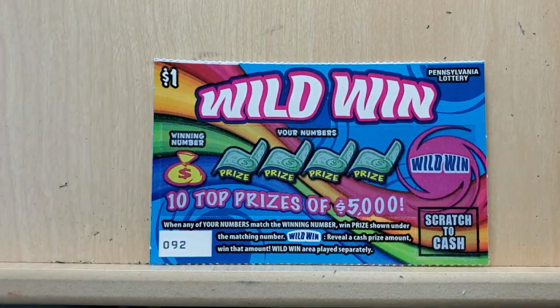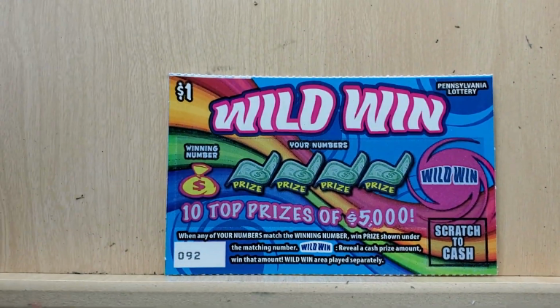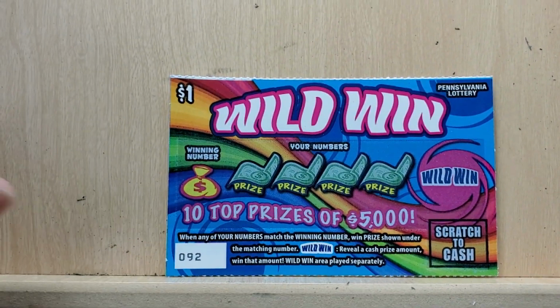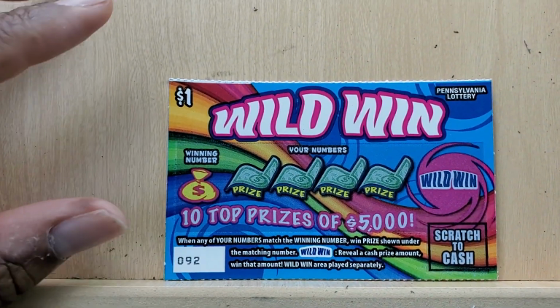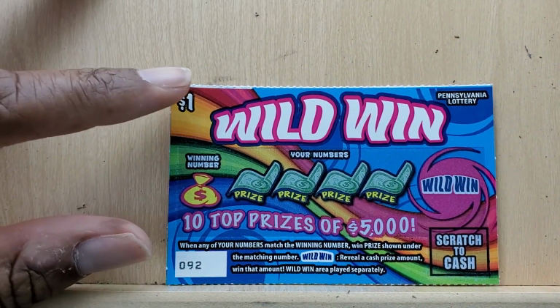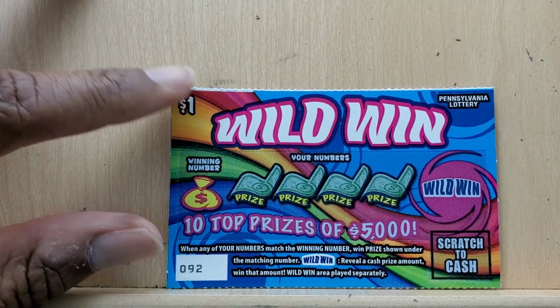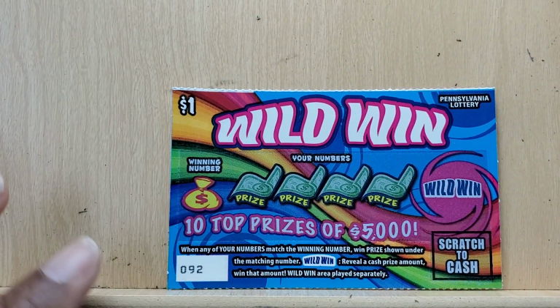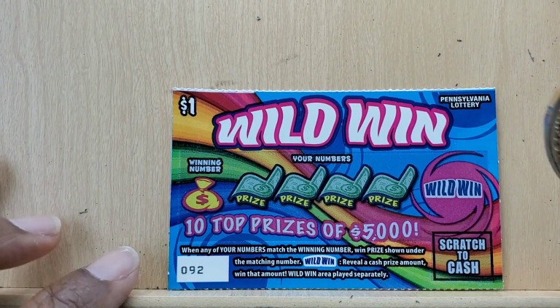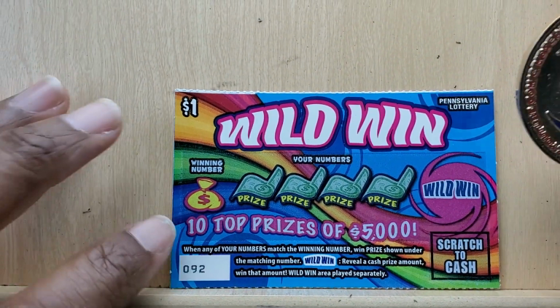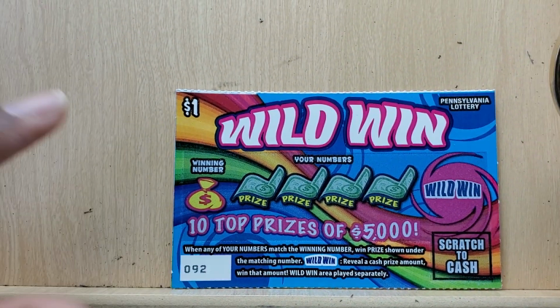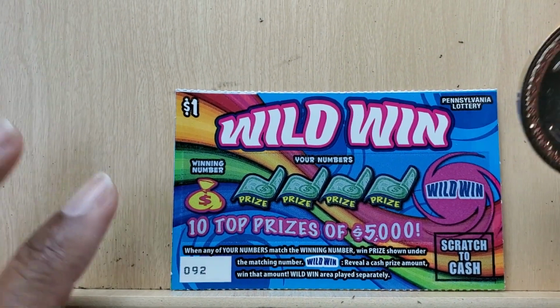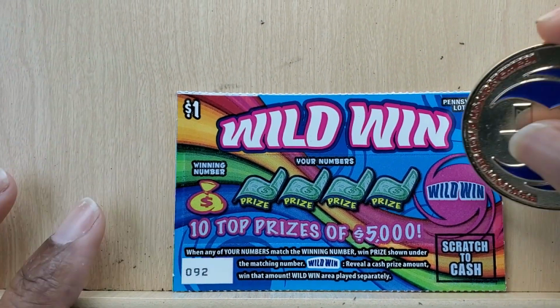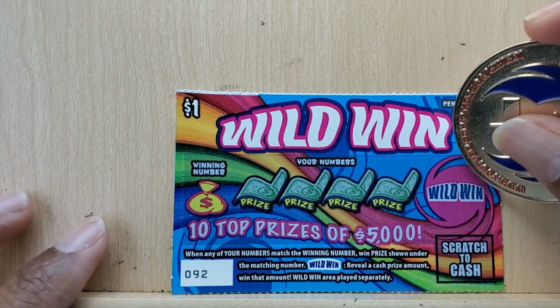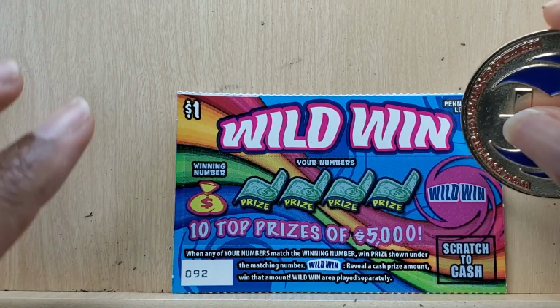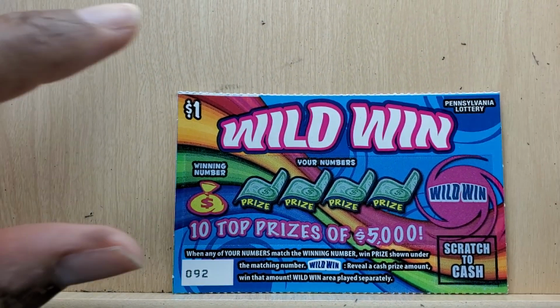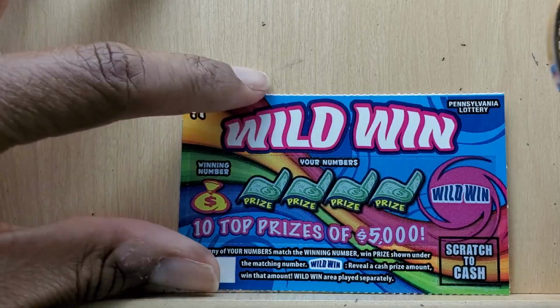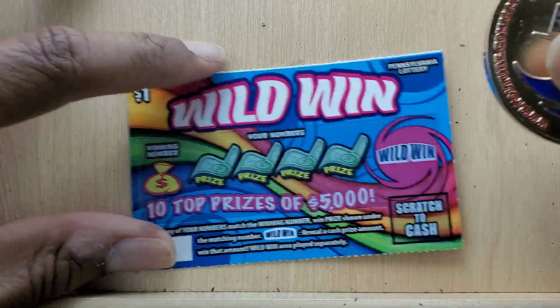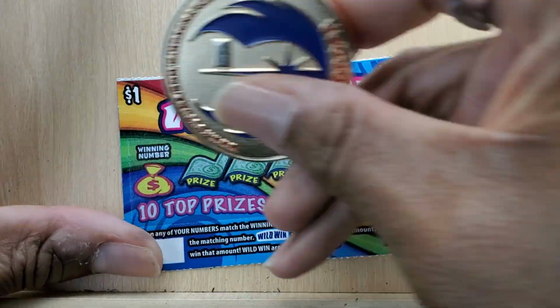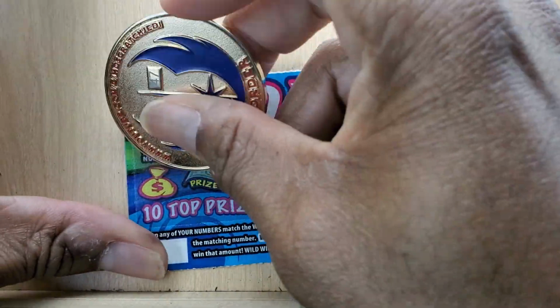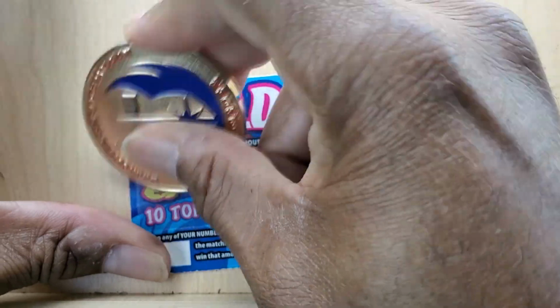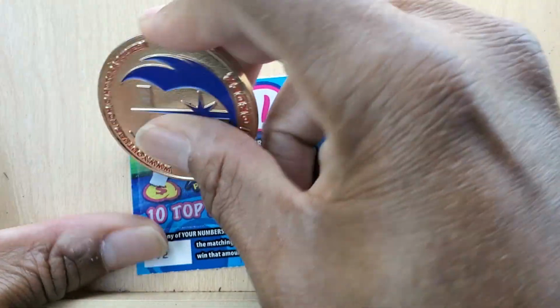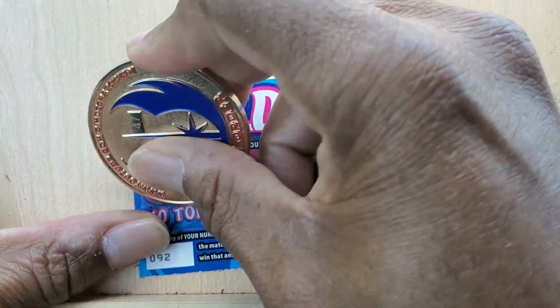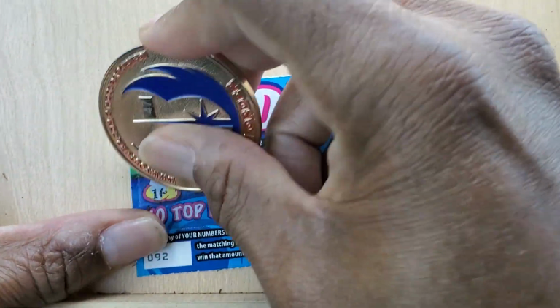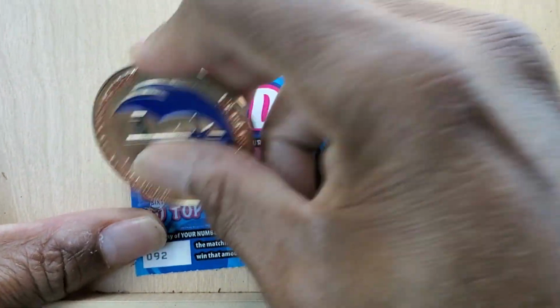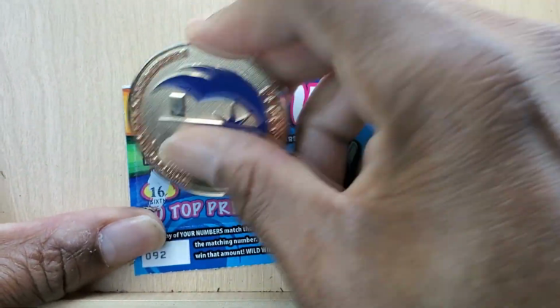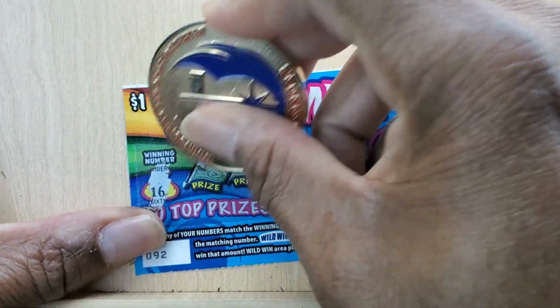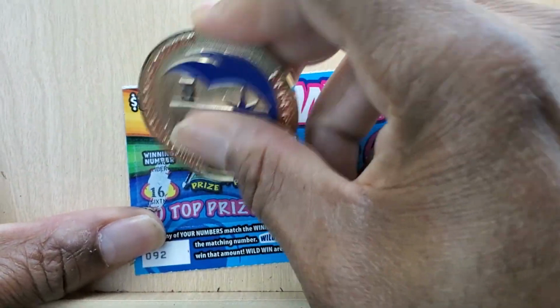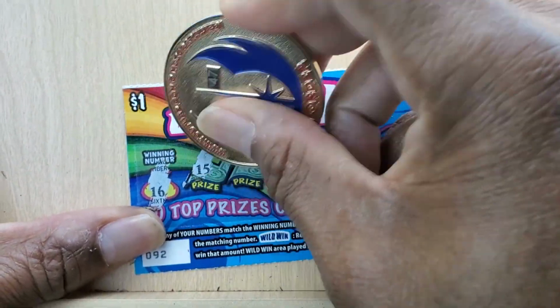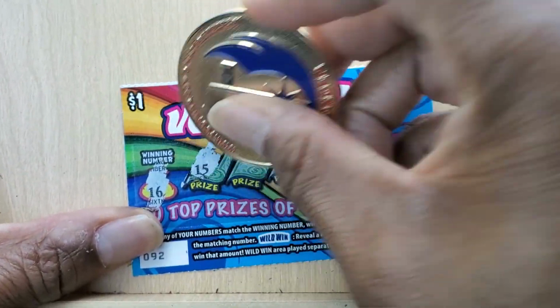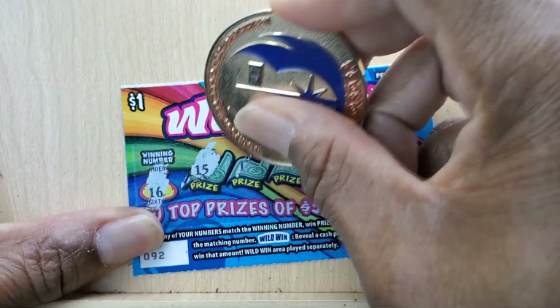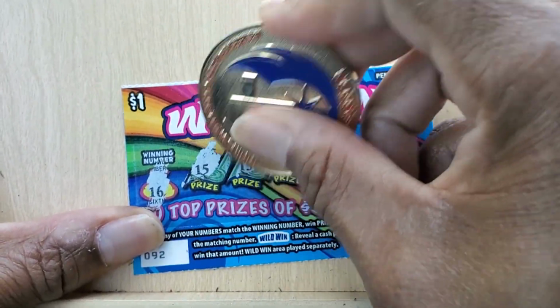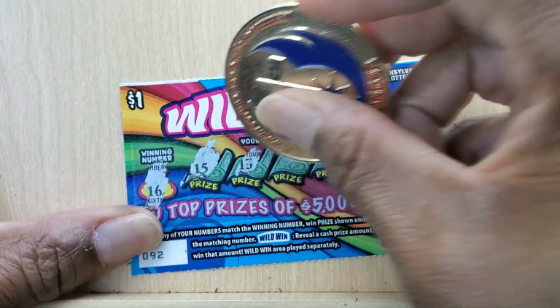First up is Wild Win. We need a master winning number or some kind of prize amount on the right side here. We got $16, $15.